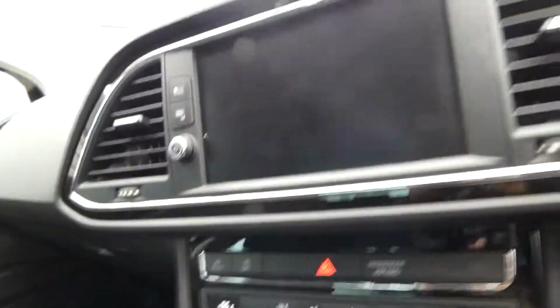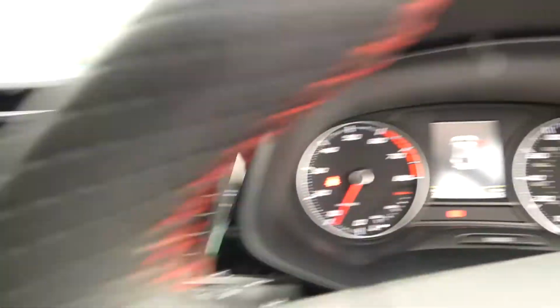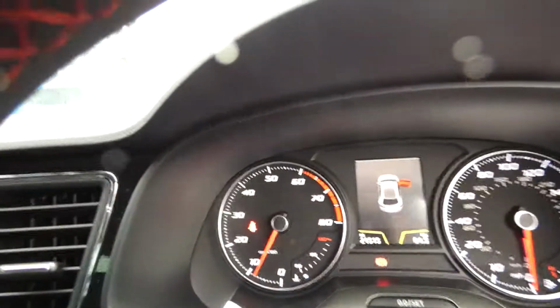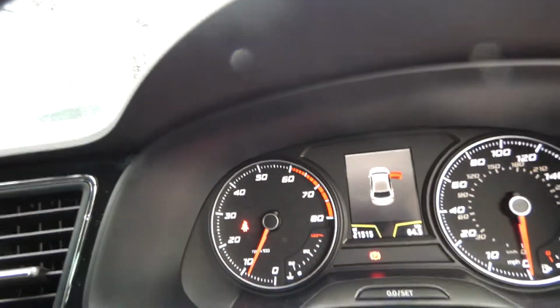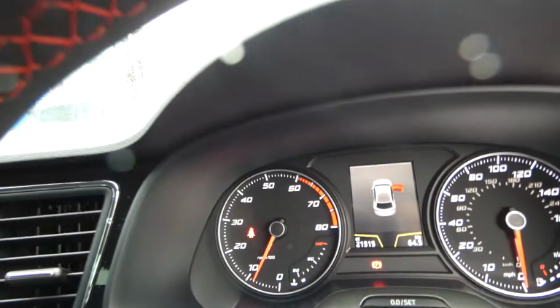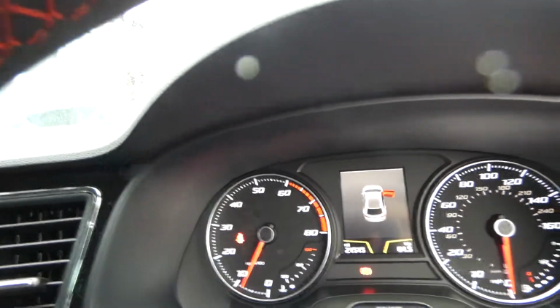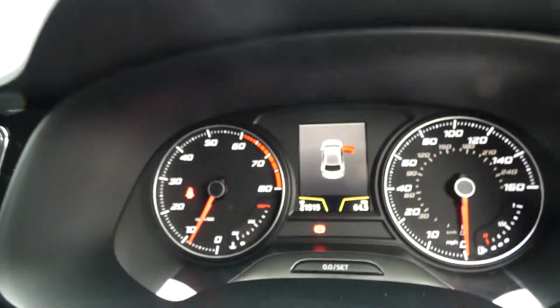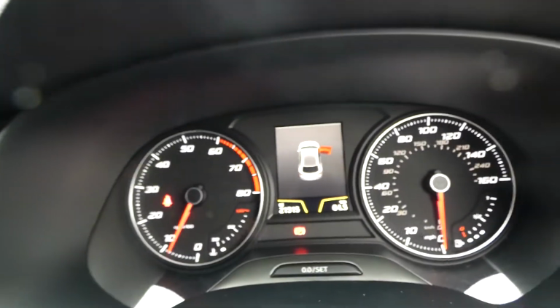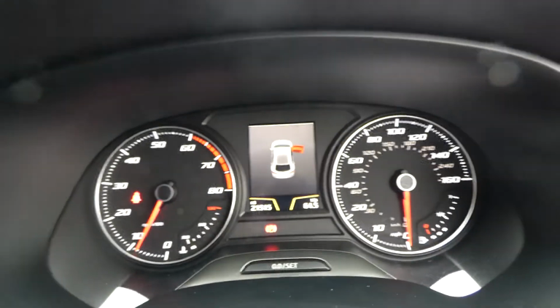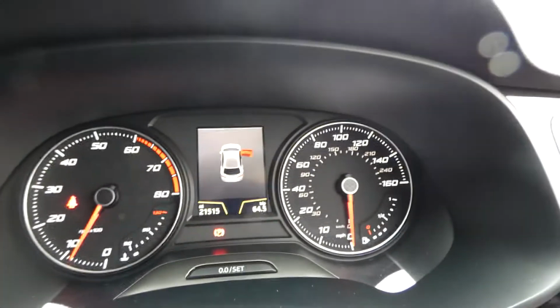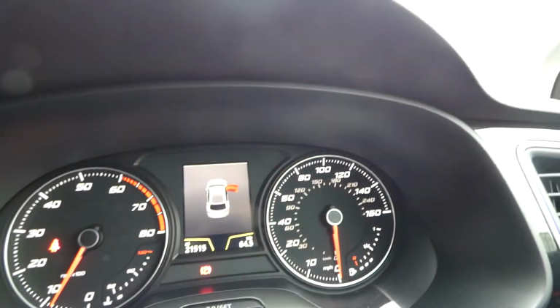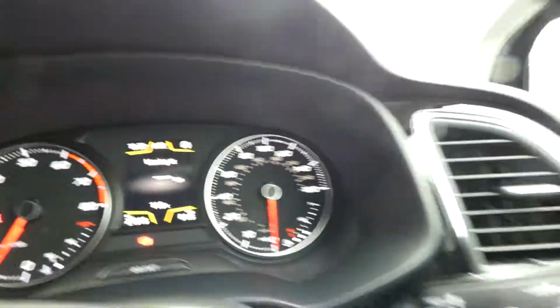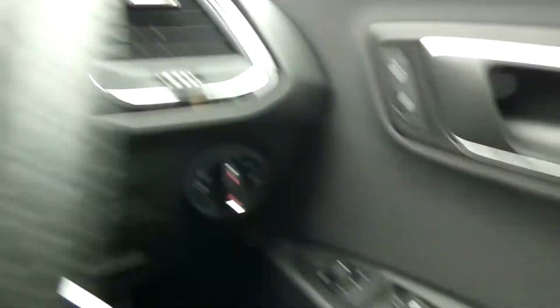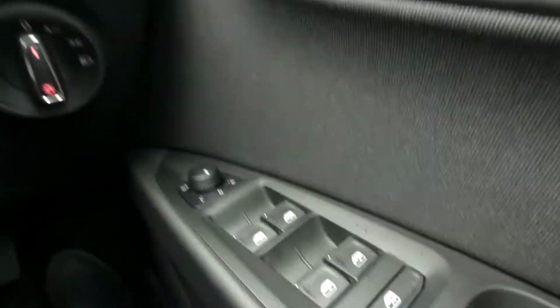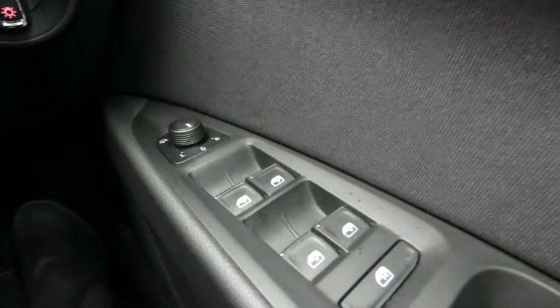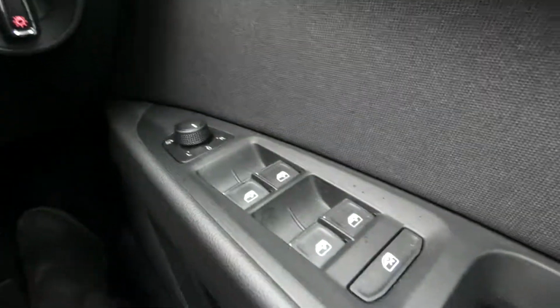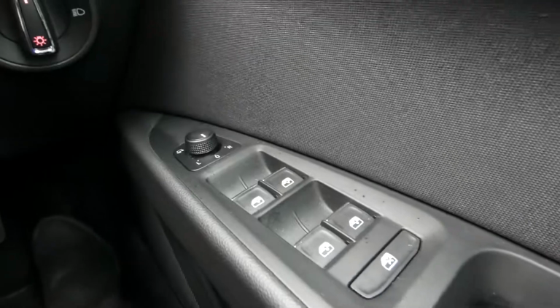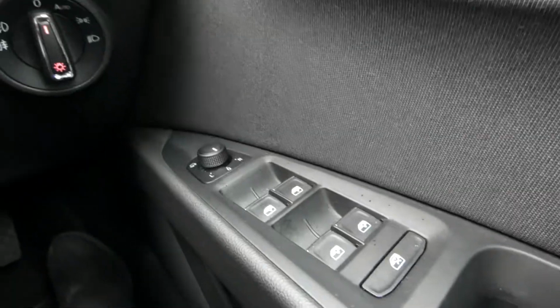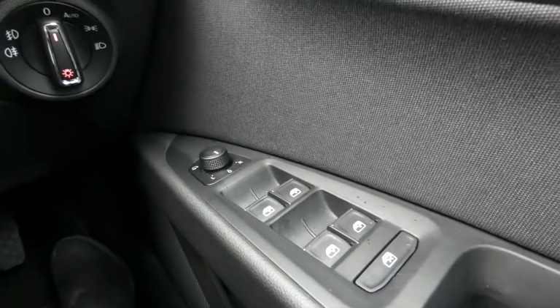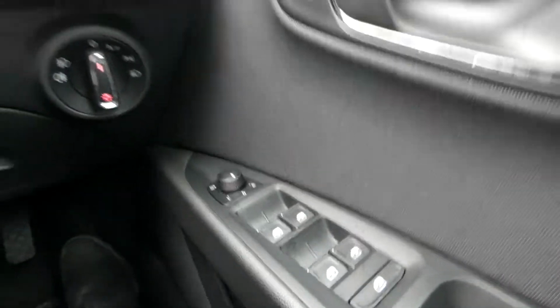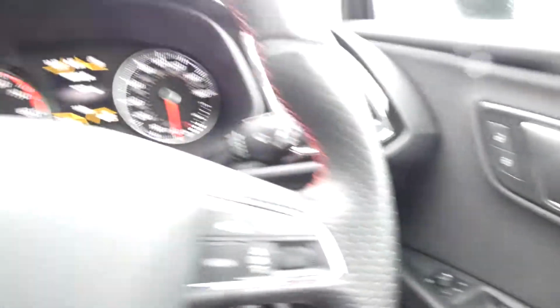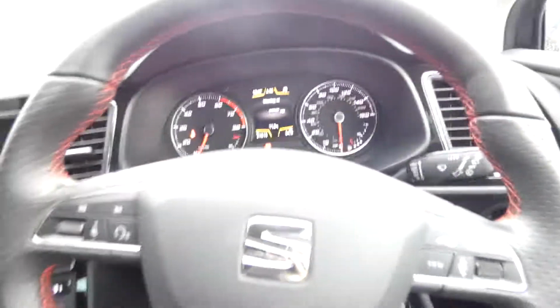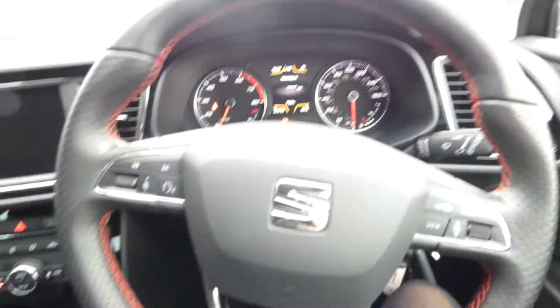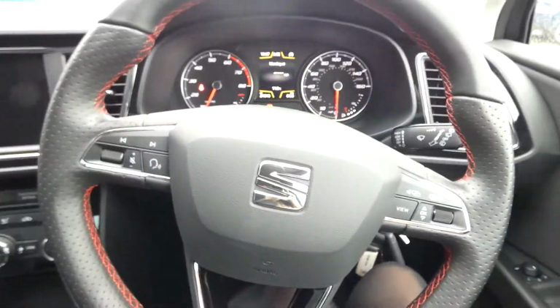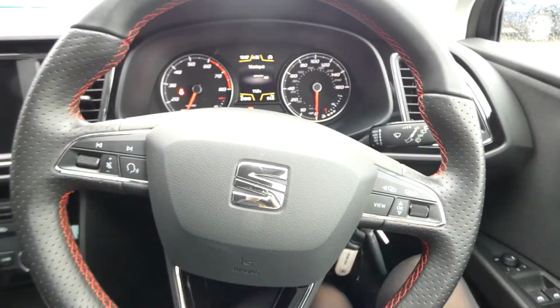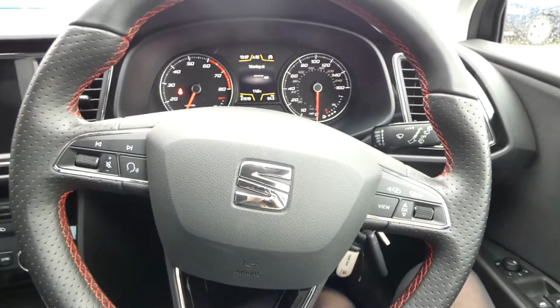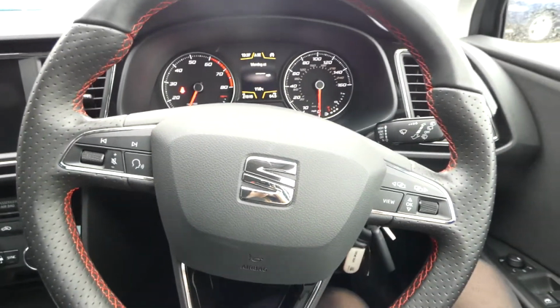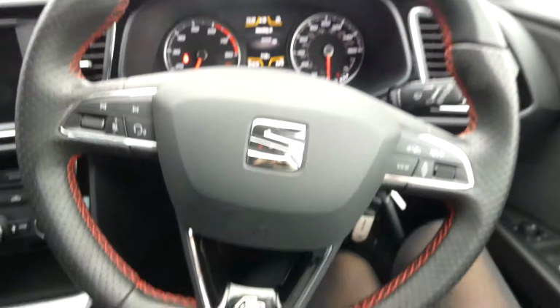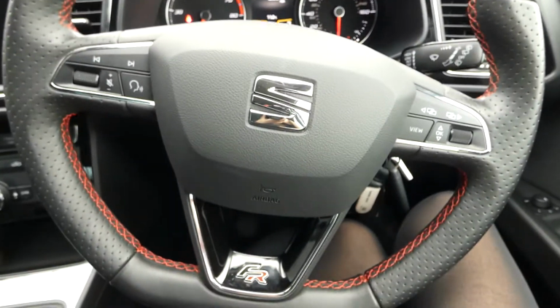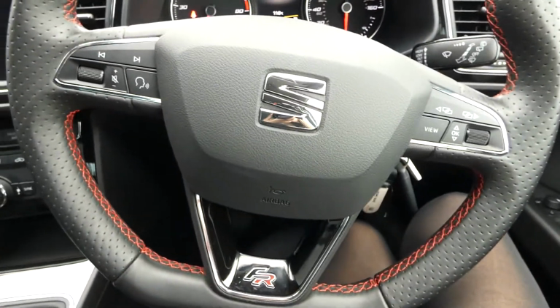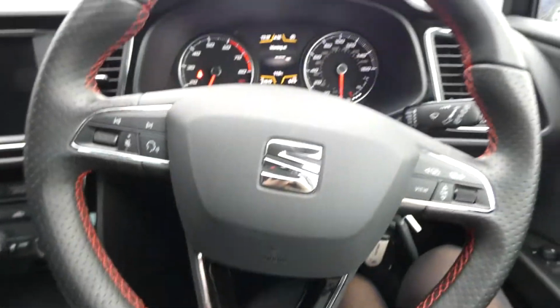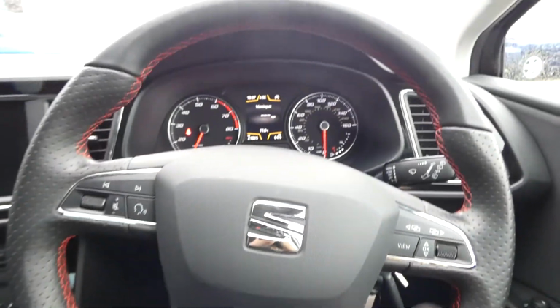So in the front, we've got the dashboard display just showing there and the fully electric window switch access as well. The black leather flat baseball steering wheel with the red bespoke trim and the FR badge.